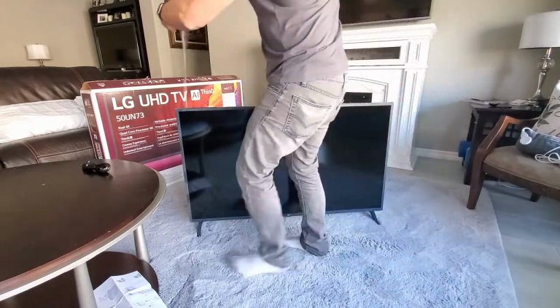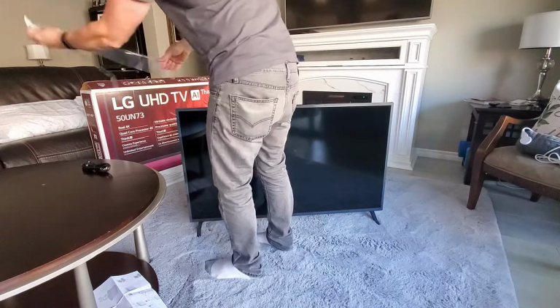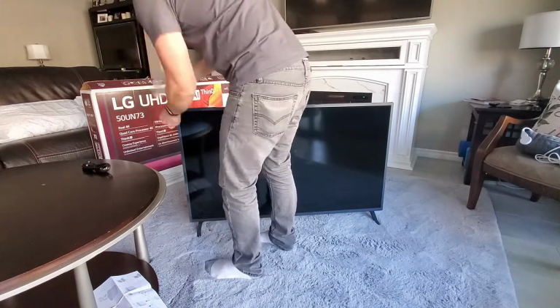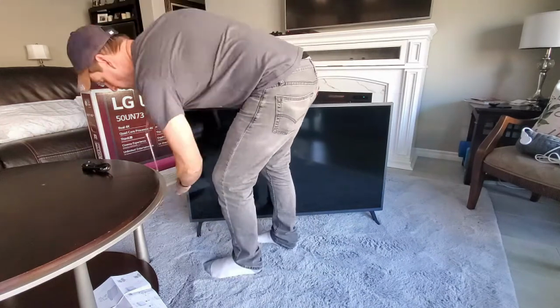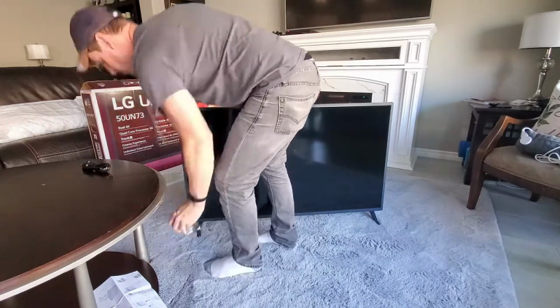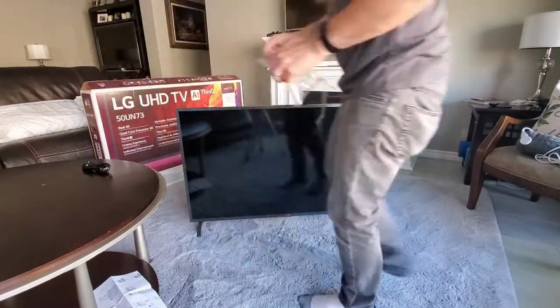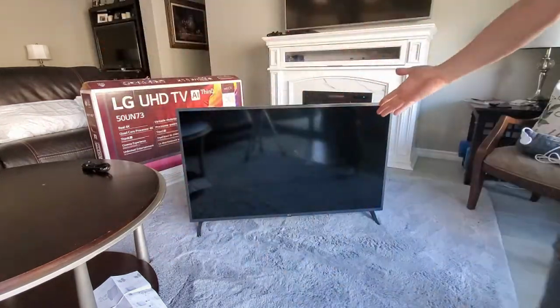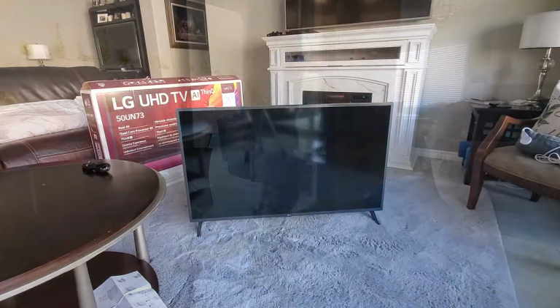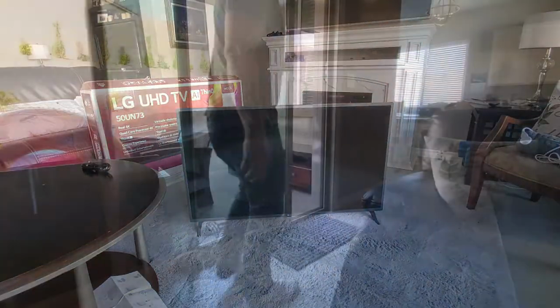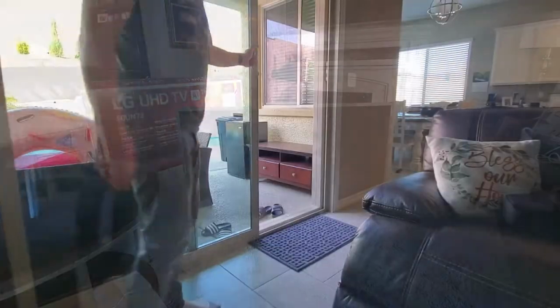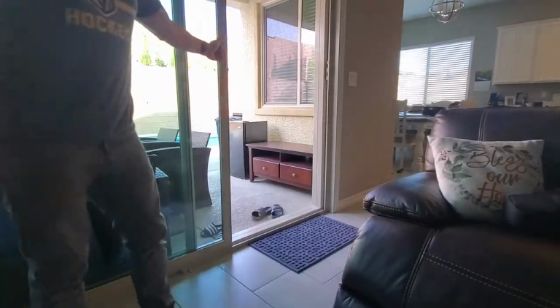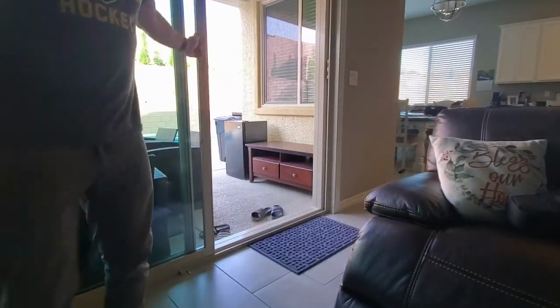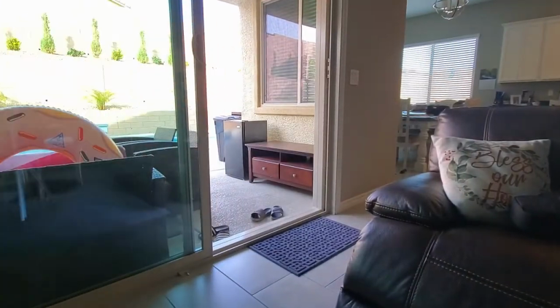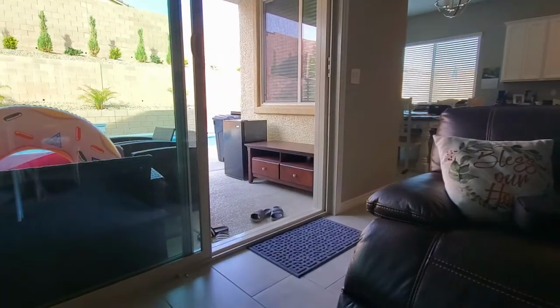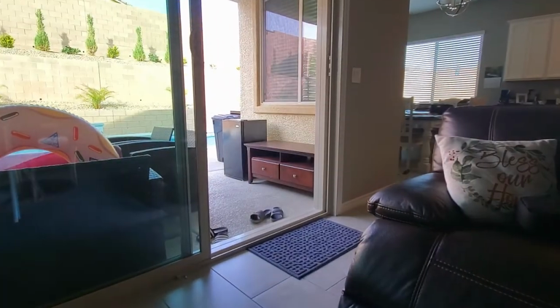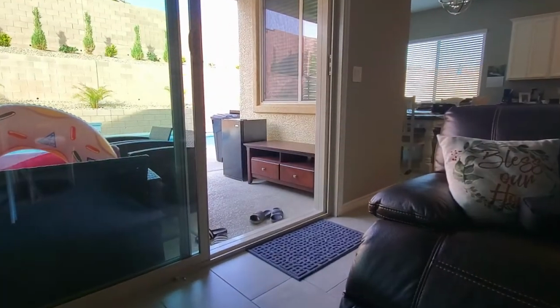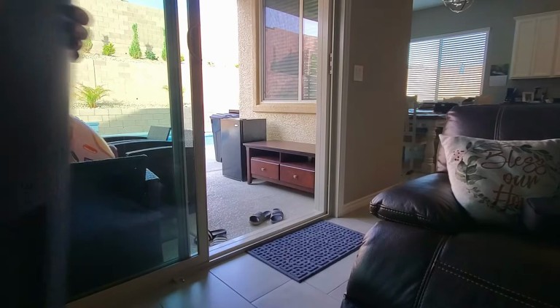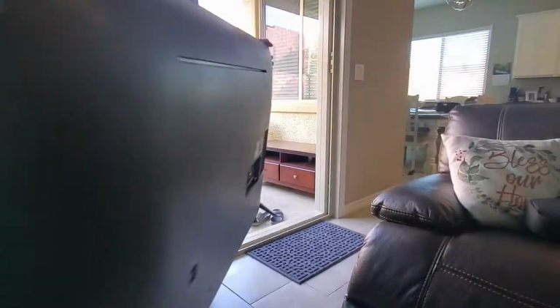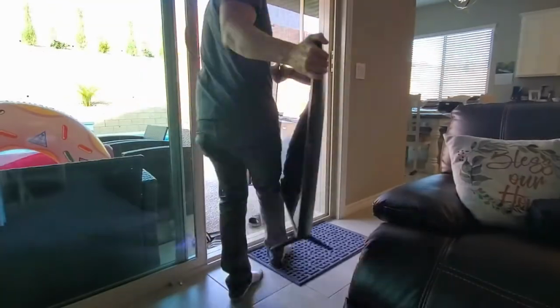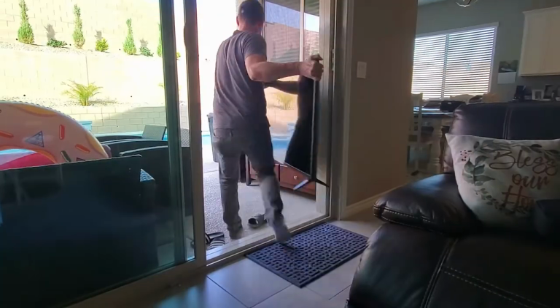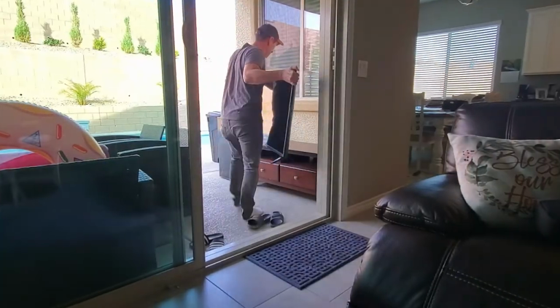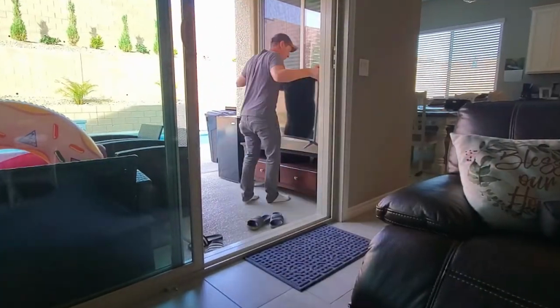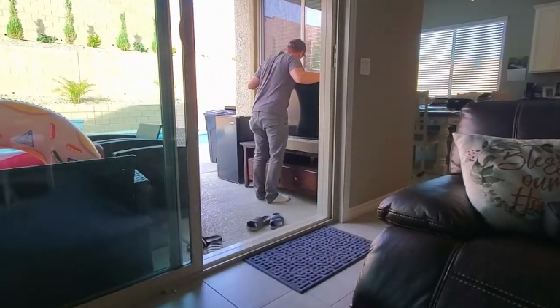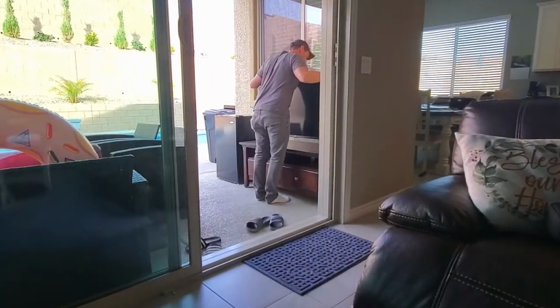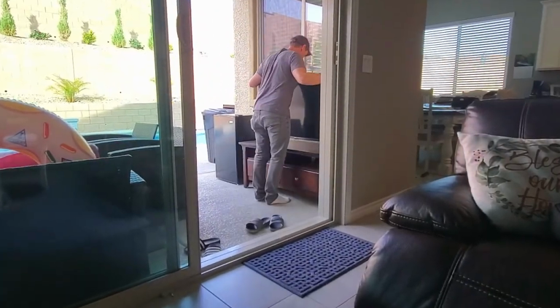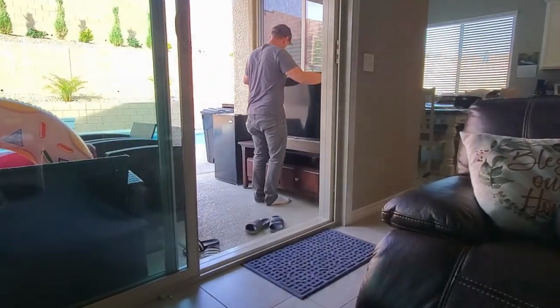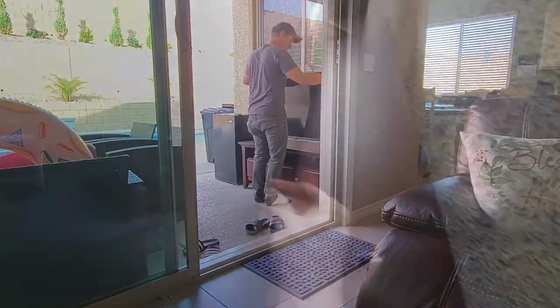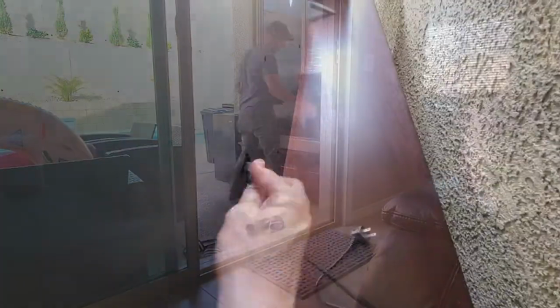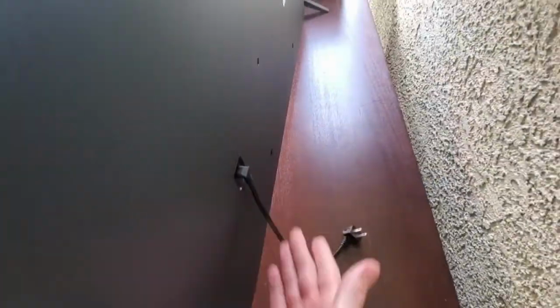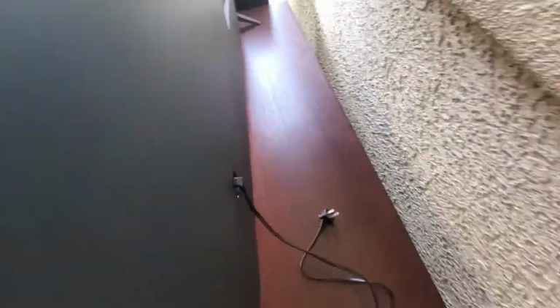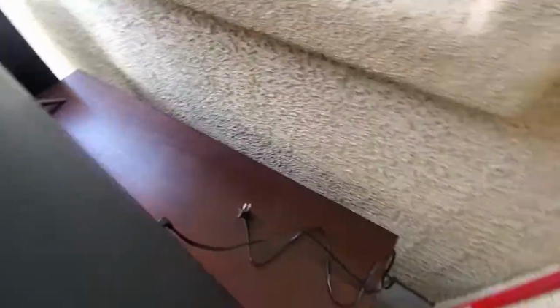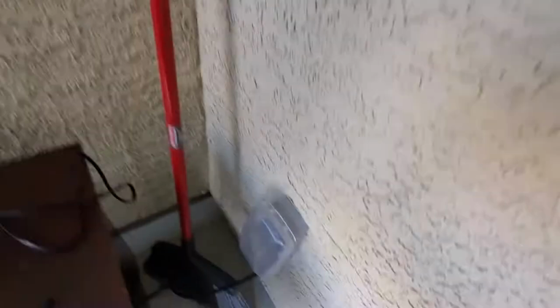Now go ahead and remove the protective film from the TV. And now let's go ahead and set it up outside. We're going to place this TV on this stand — it should fit perfectly. And there's a power connection on the wall to the right.